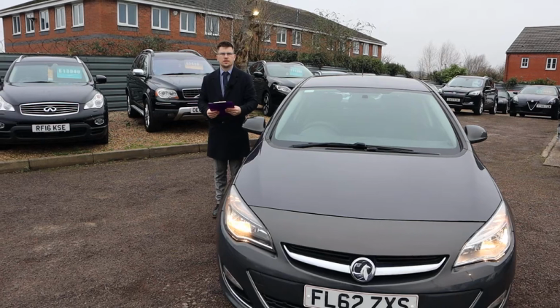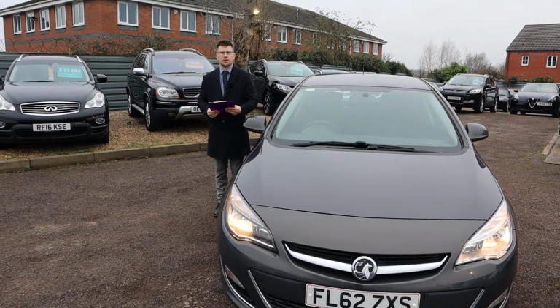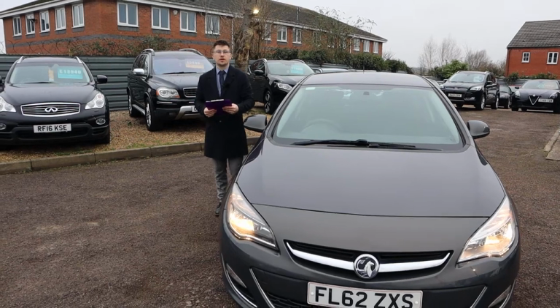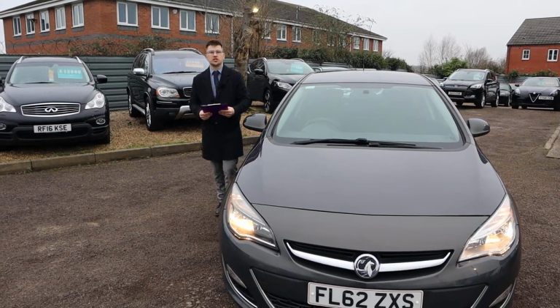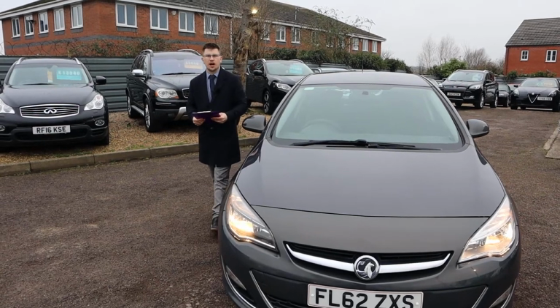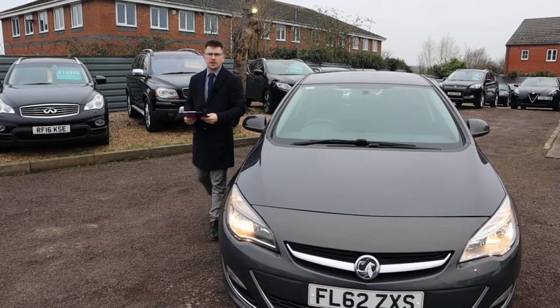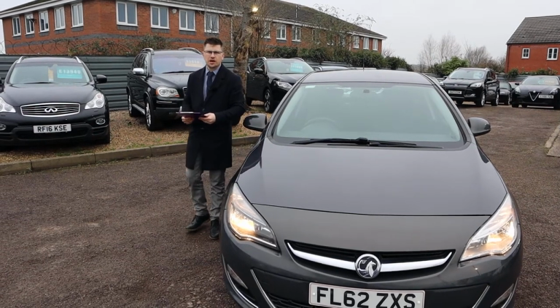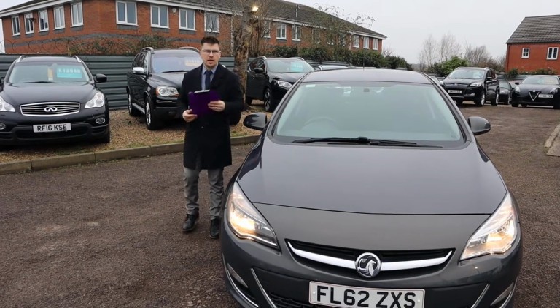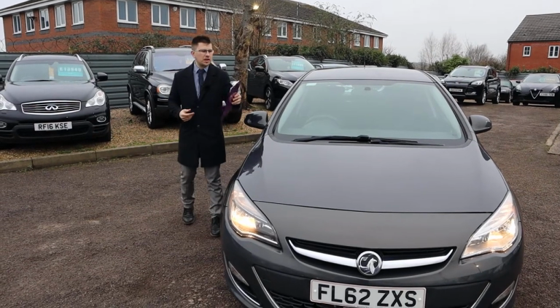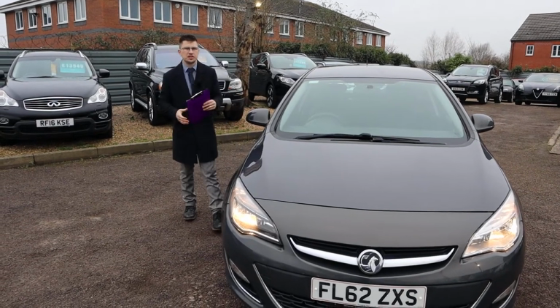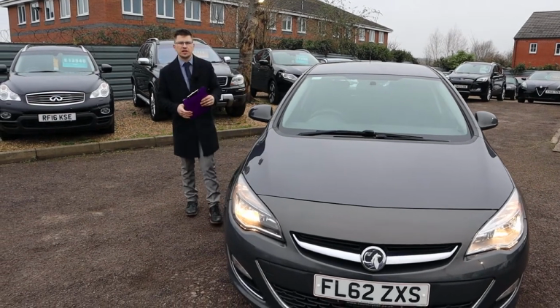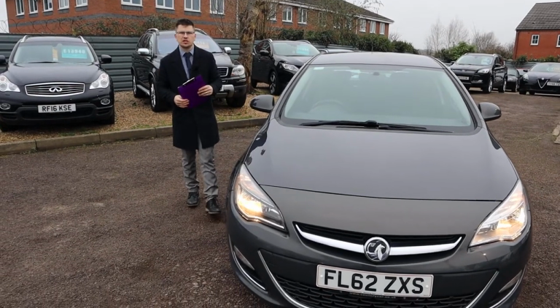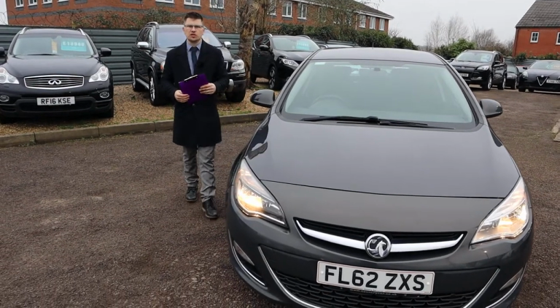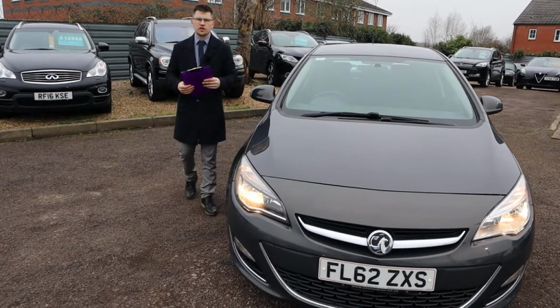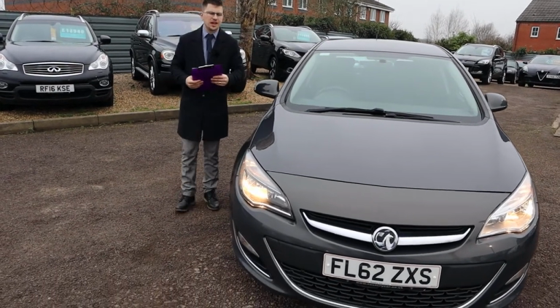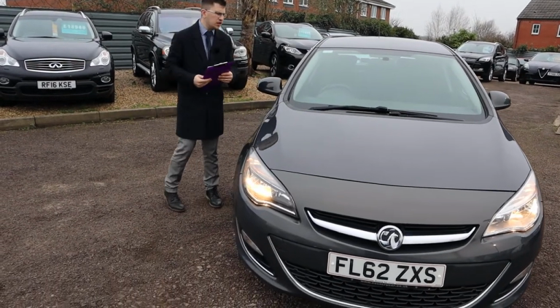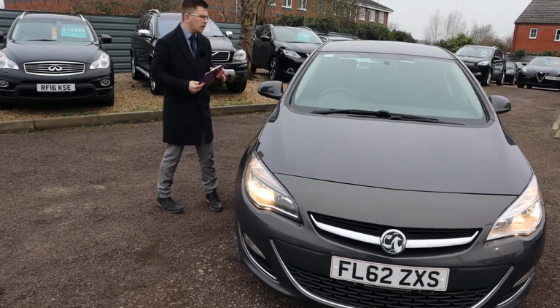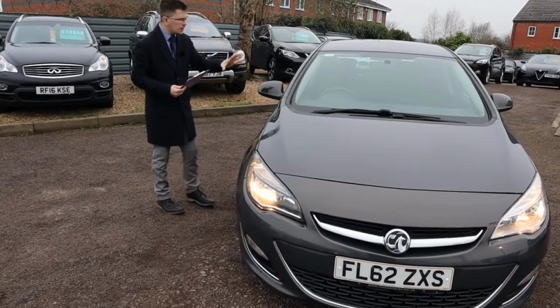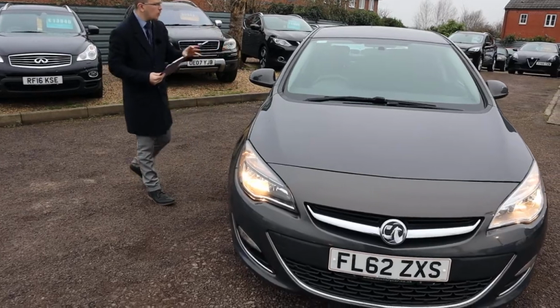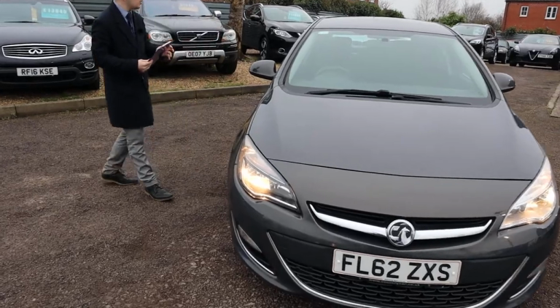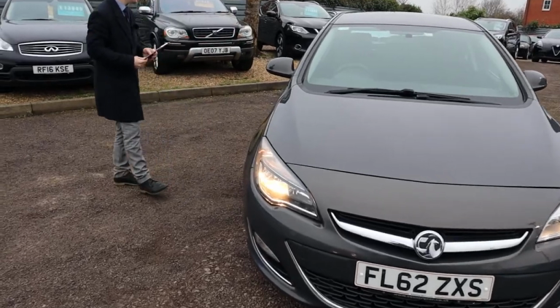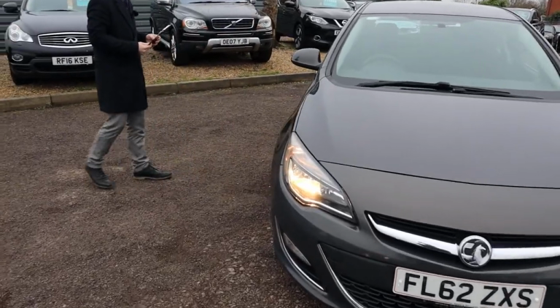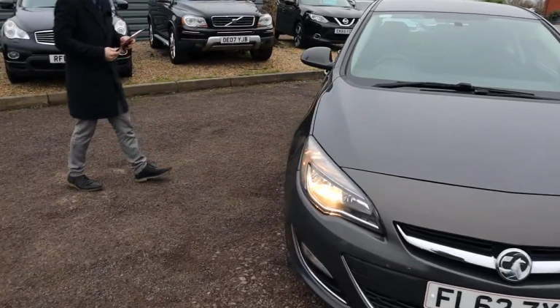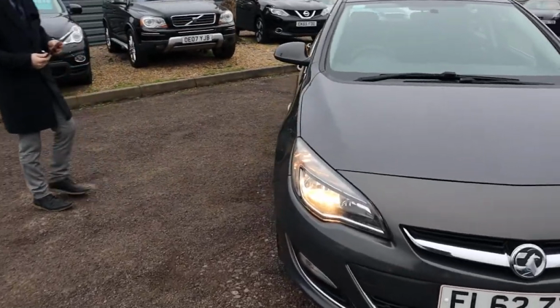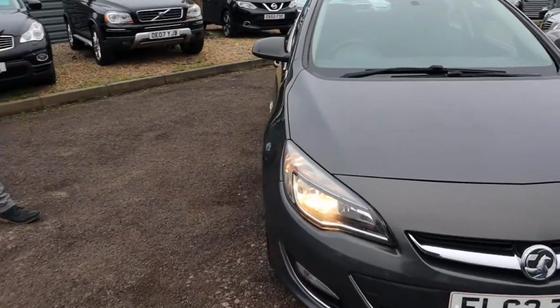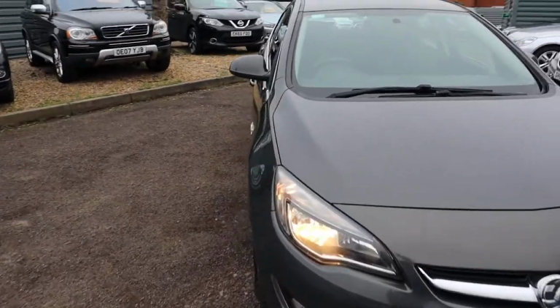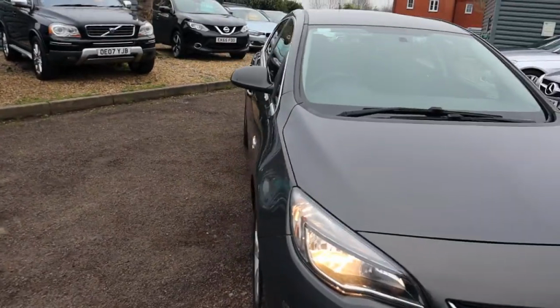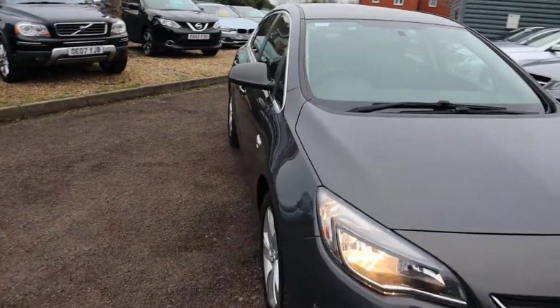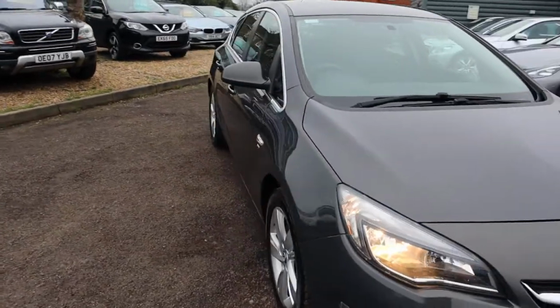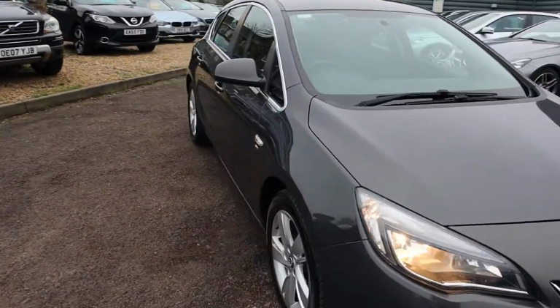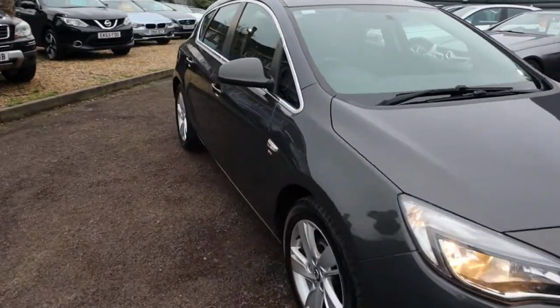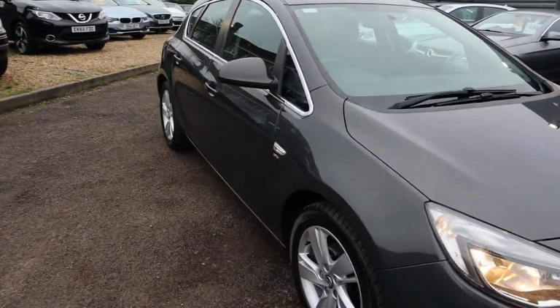Welcome to Country Car, my name is Tom. Brand new to stock is this gorgeous Foxall Astra. I'm going to give you a walk around the car today, show you a few of the features and the general condition of it.